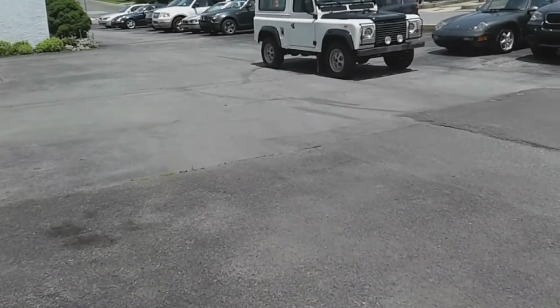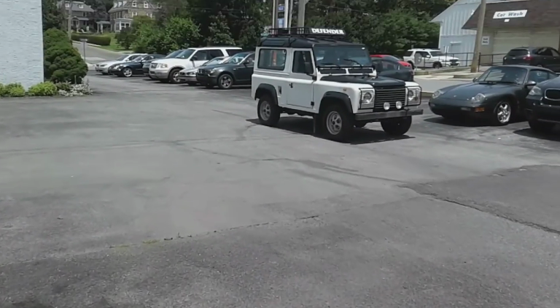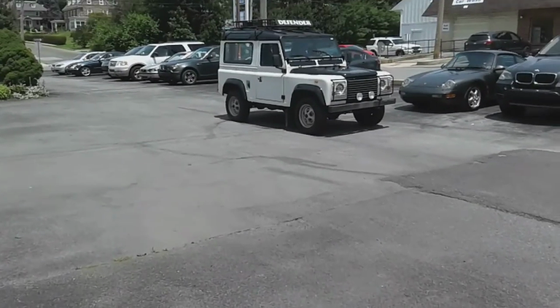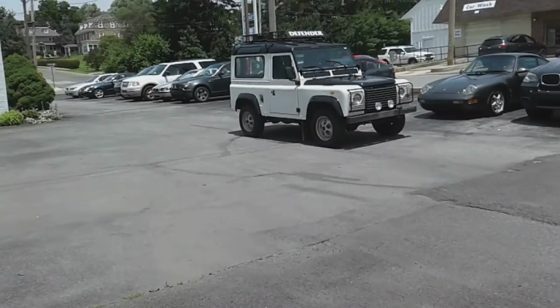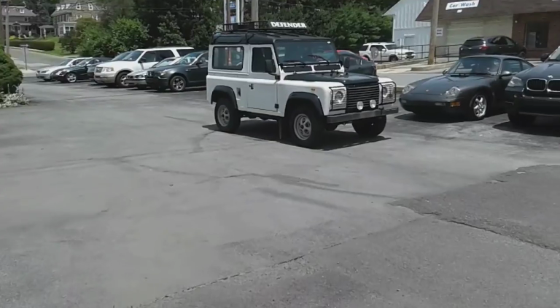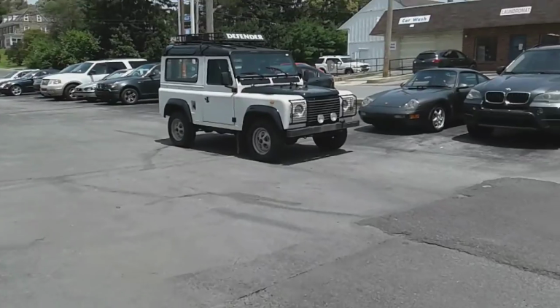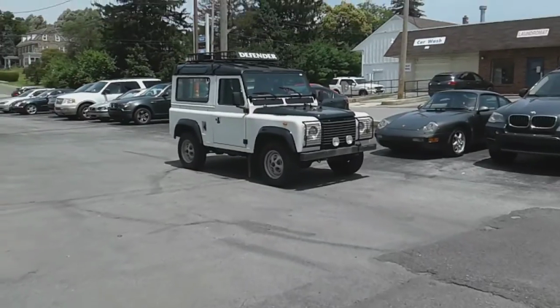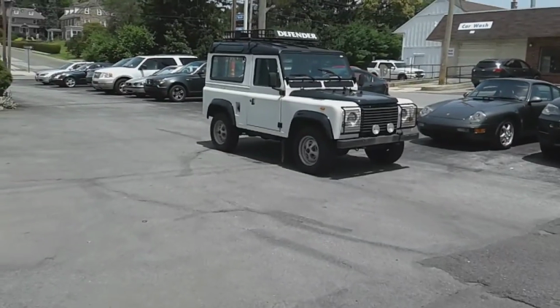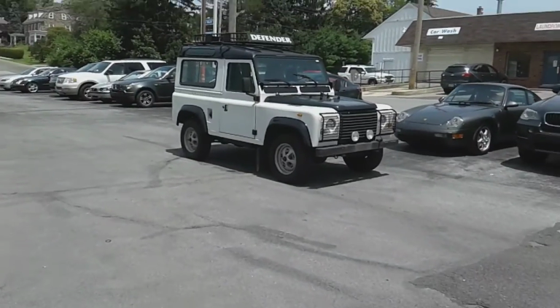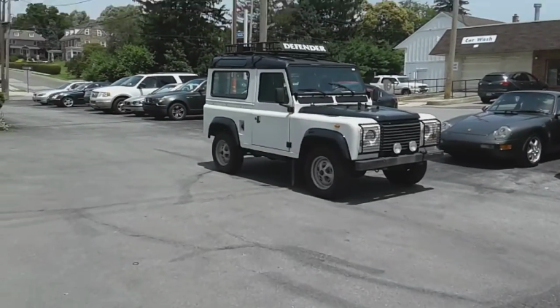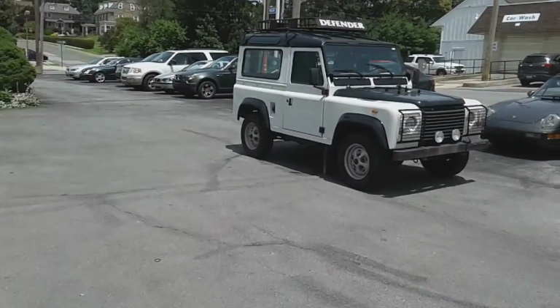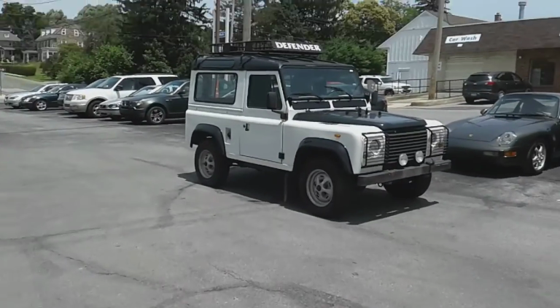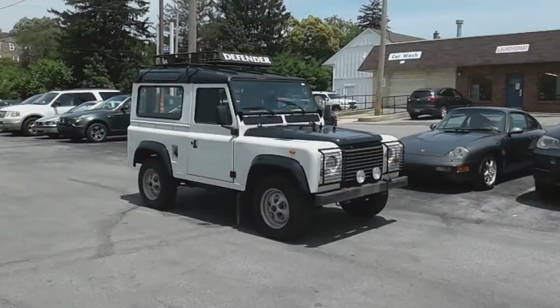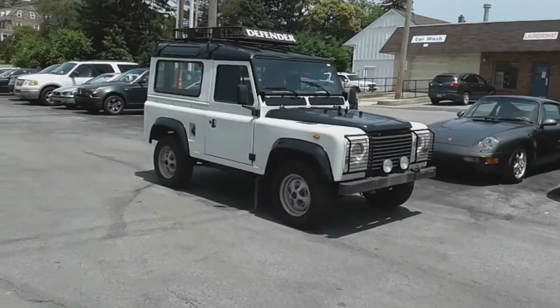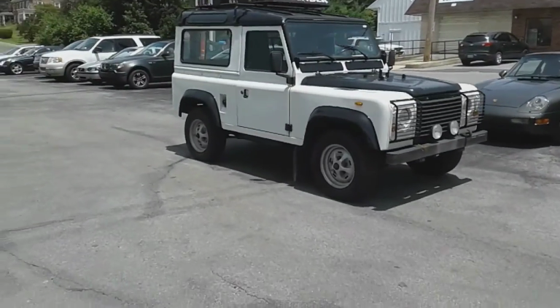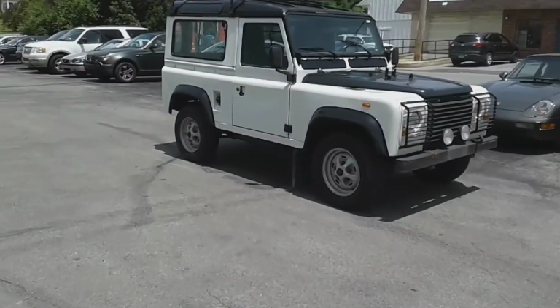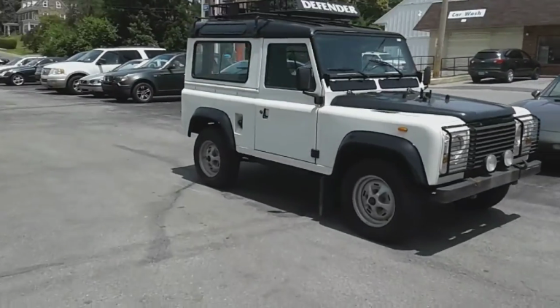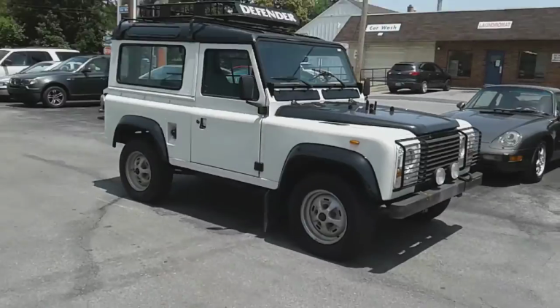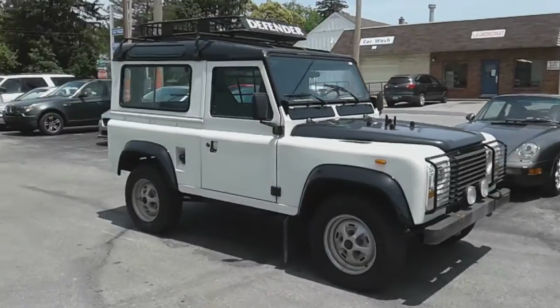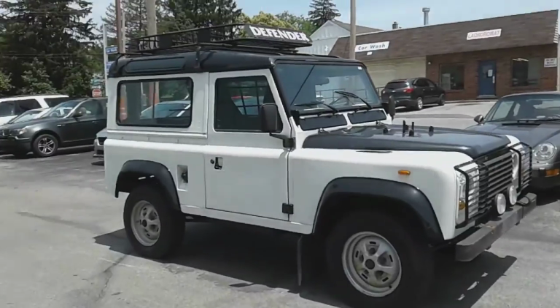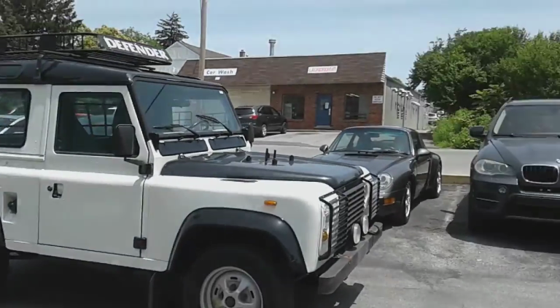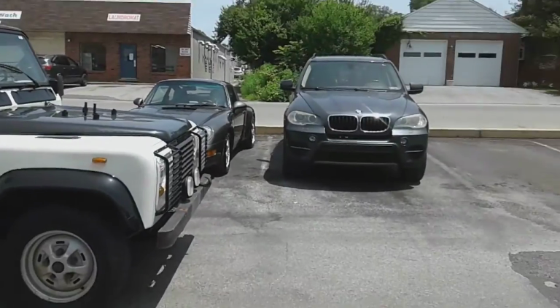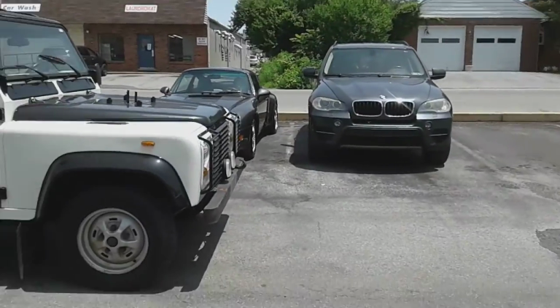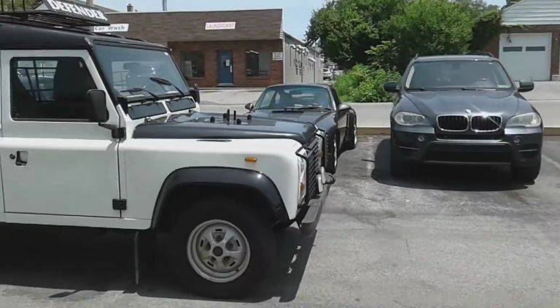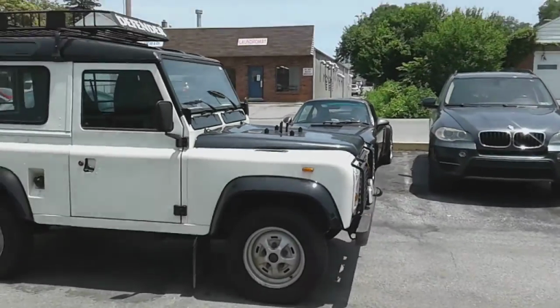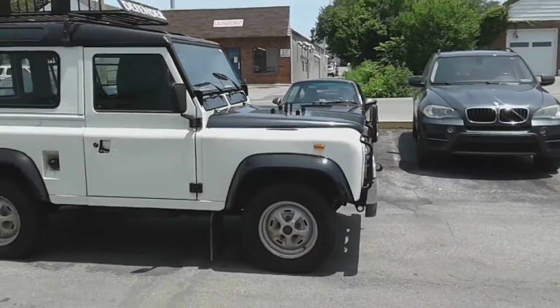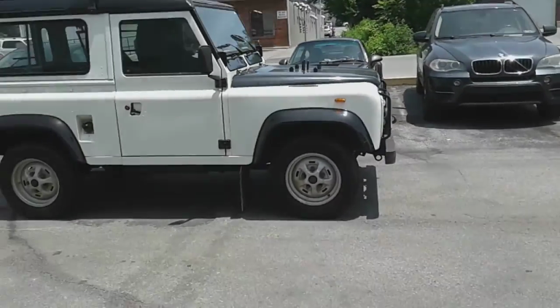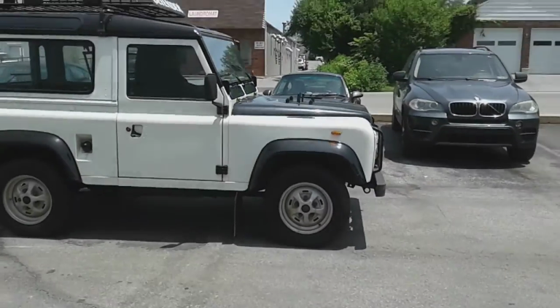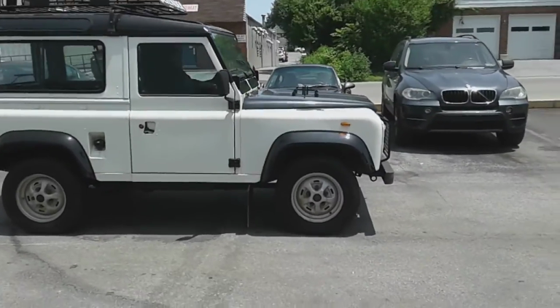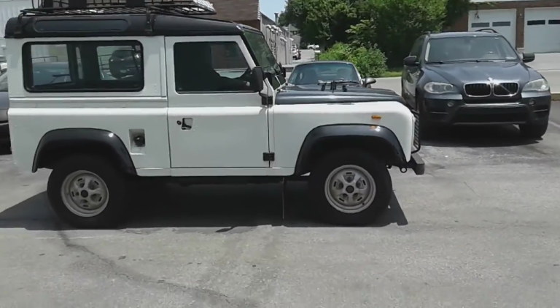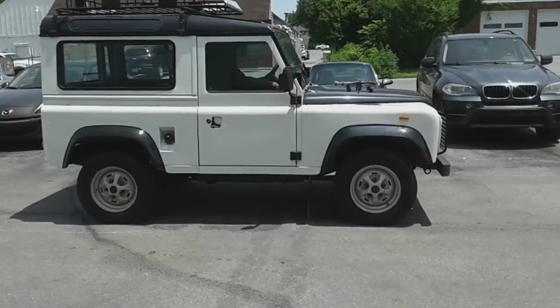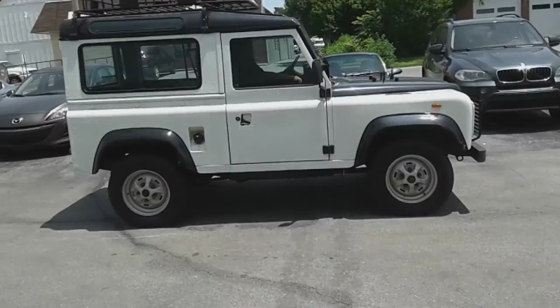This is our 1986 Land Rover Defender. You can hear the nice clacky clack clack of the diesel. Jose is going to put it on the lift for me so you can get photos.